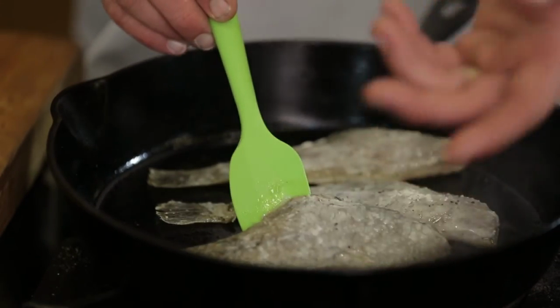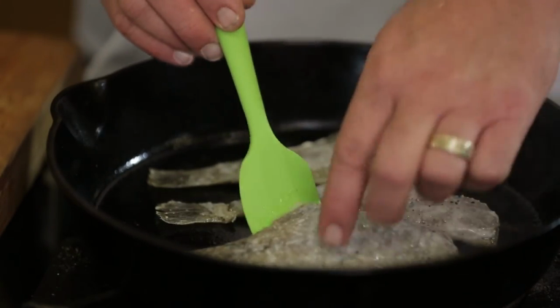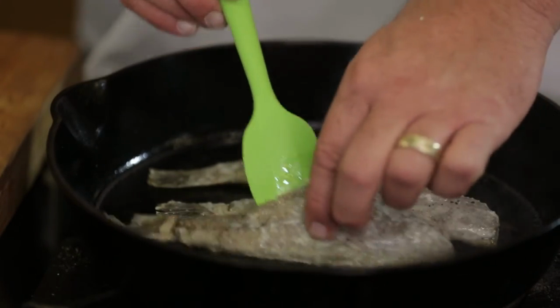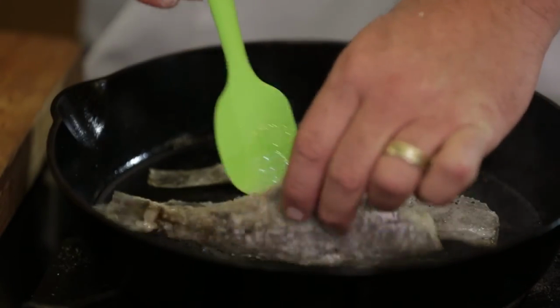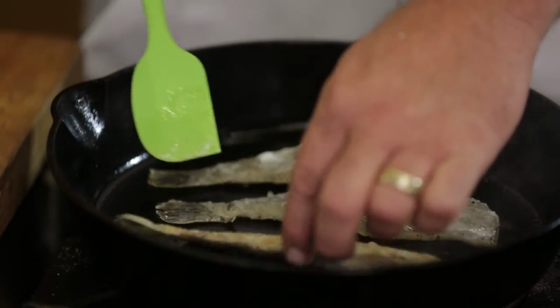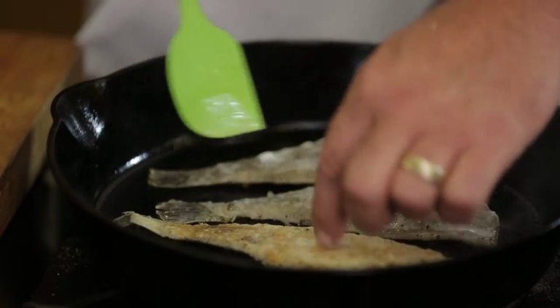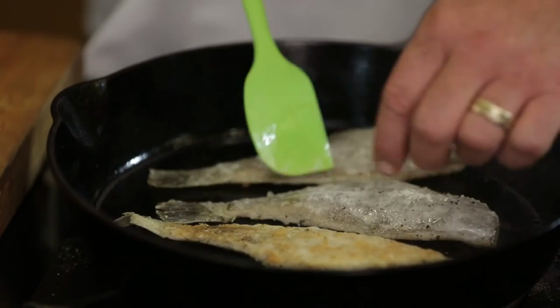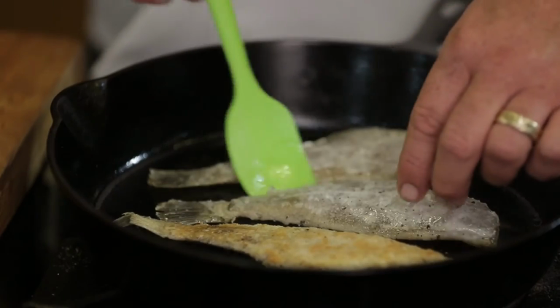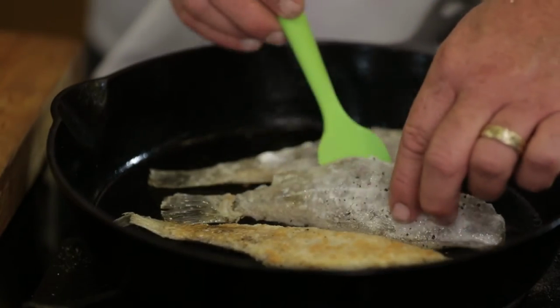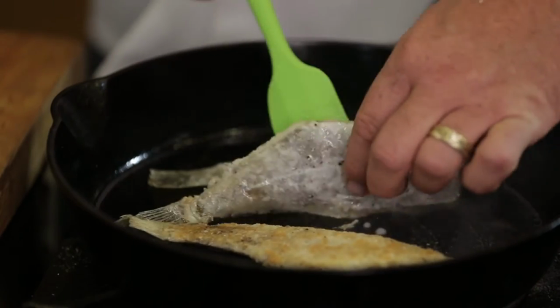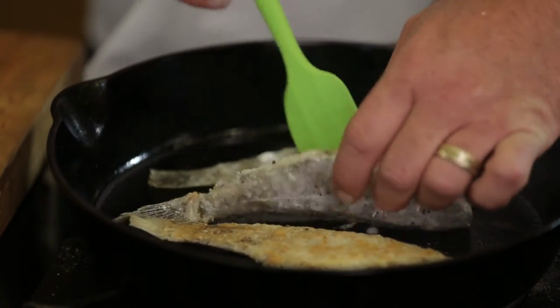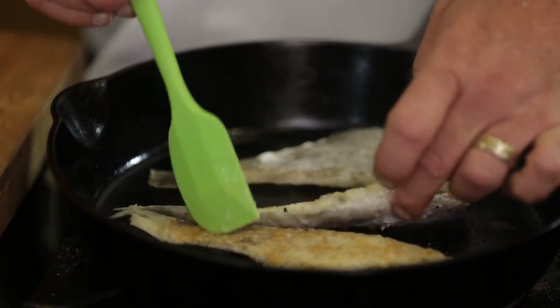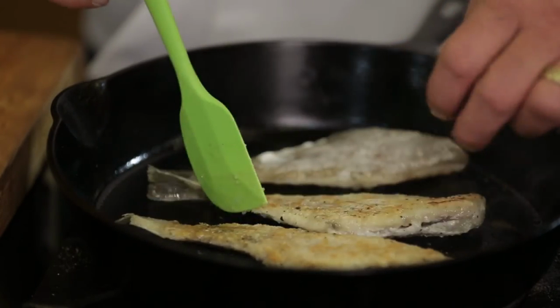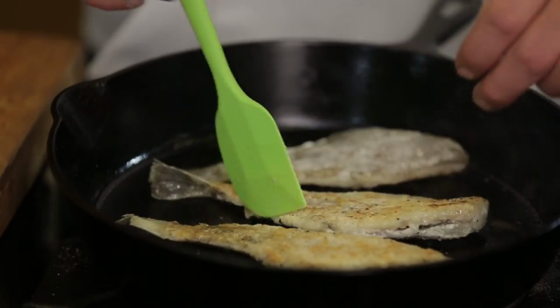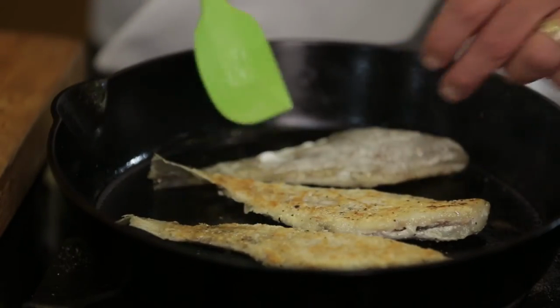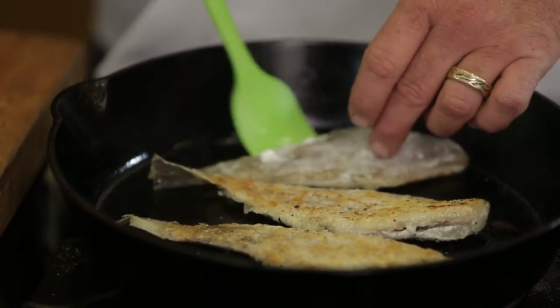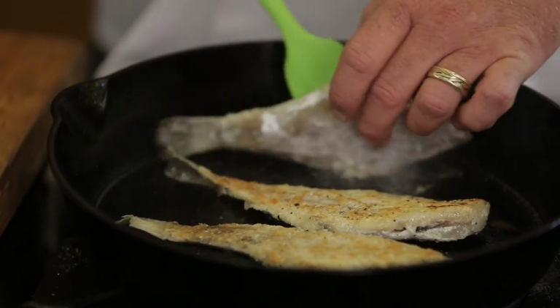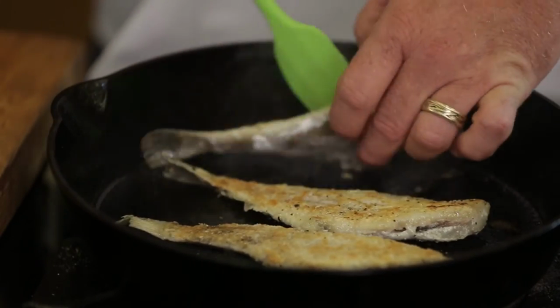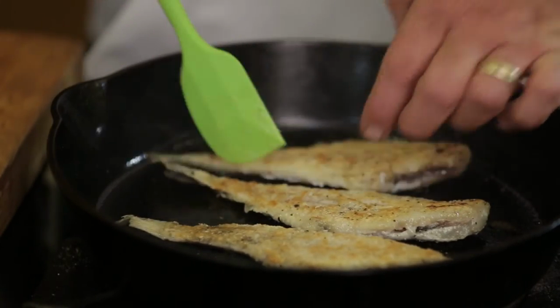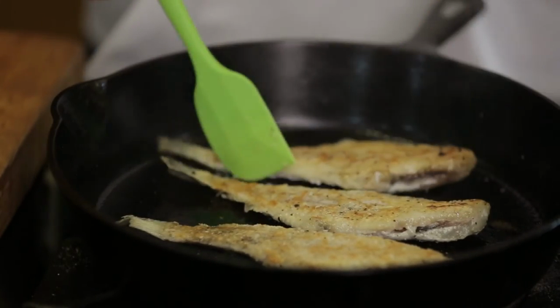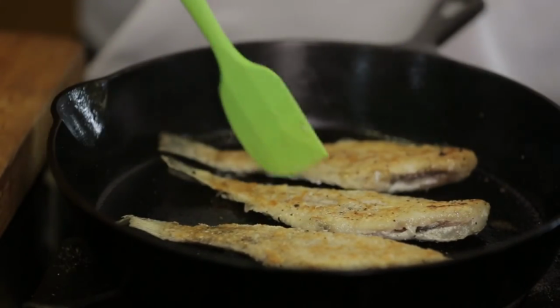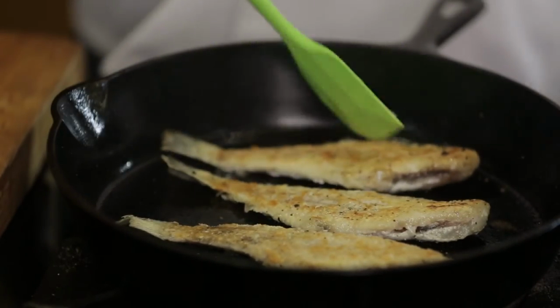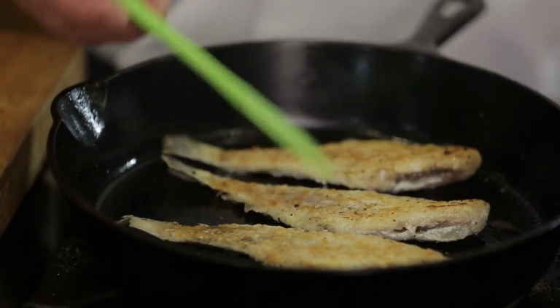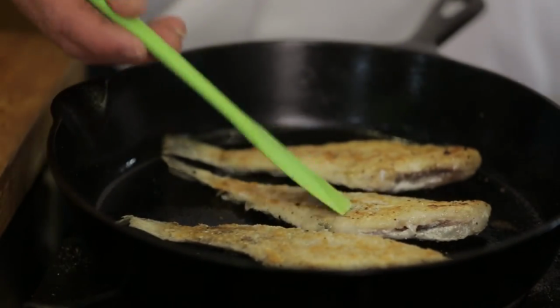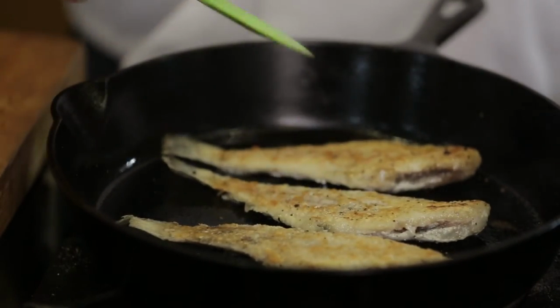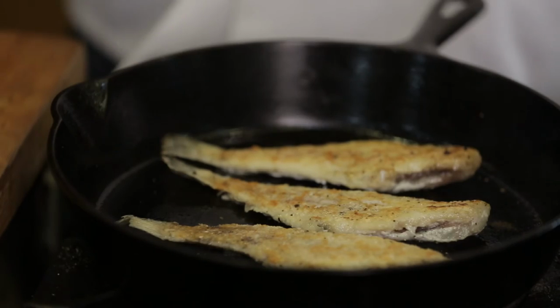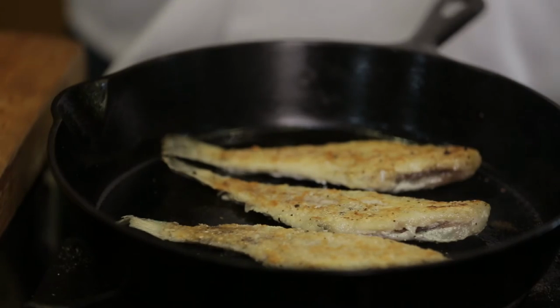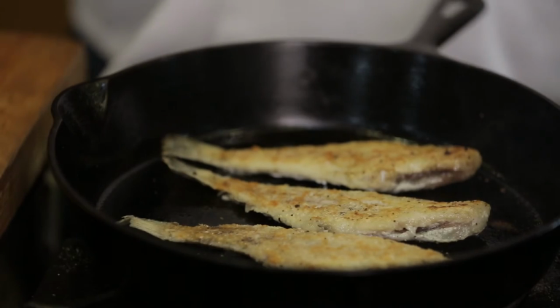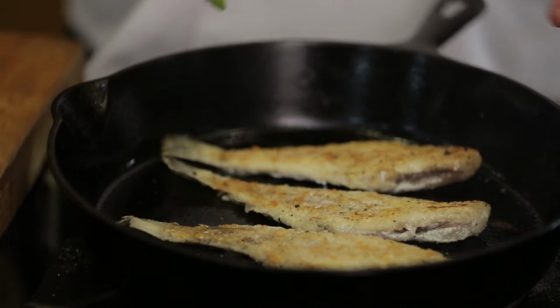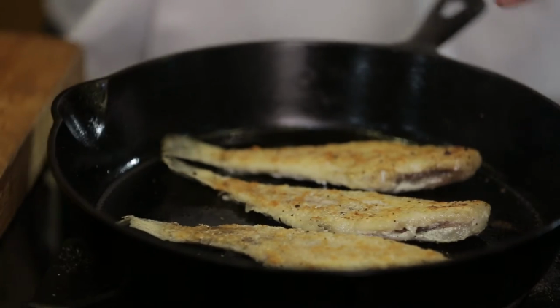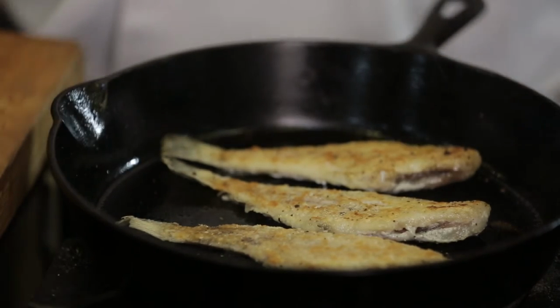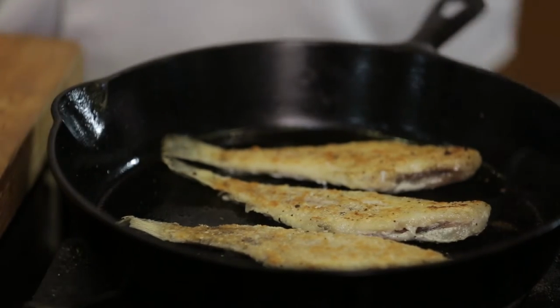So at this point, we're just going to flip our fish. Now we can see how beautiful golden brown they are. It's only going to take about two to three minutes on this side.